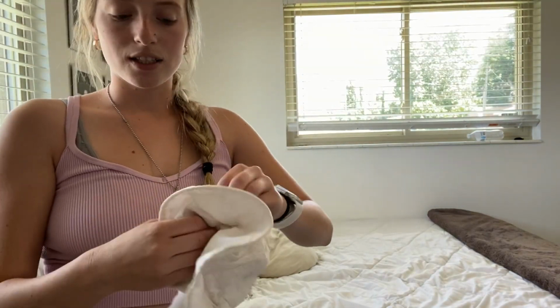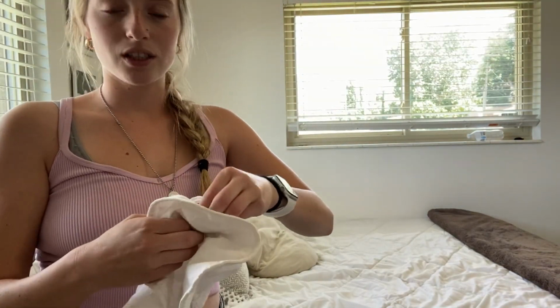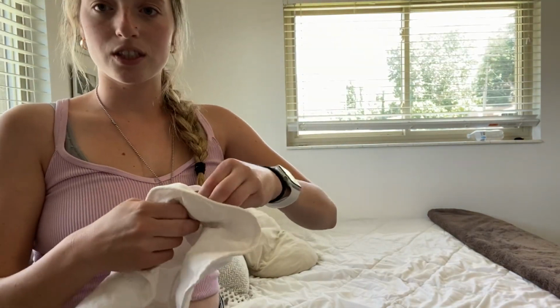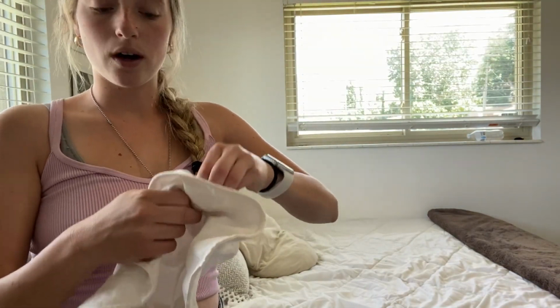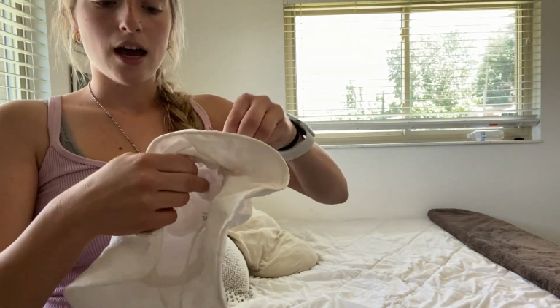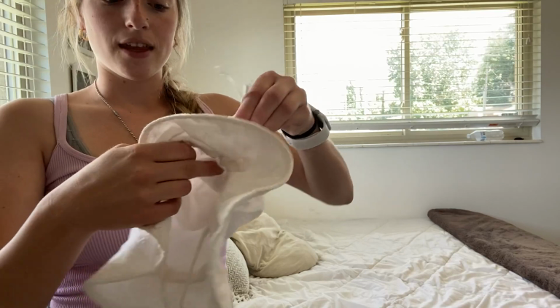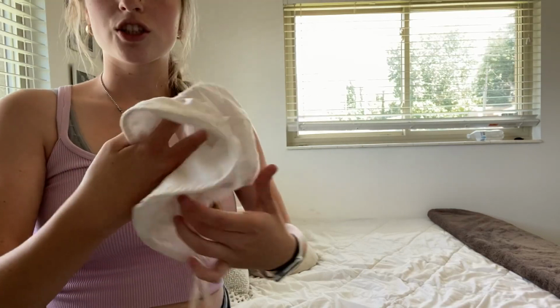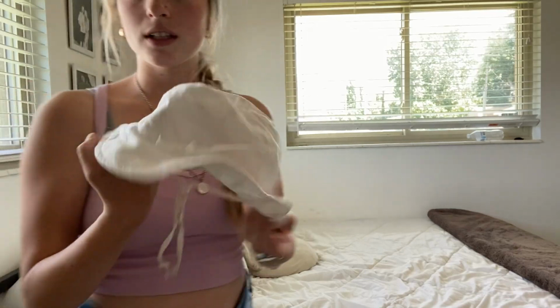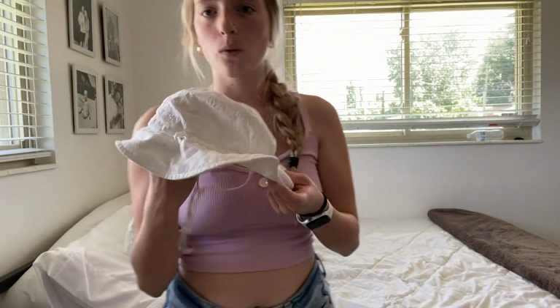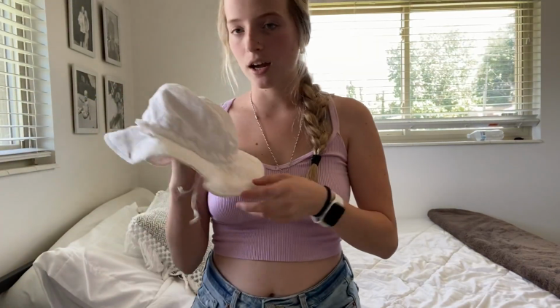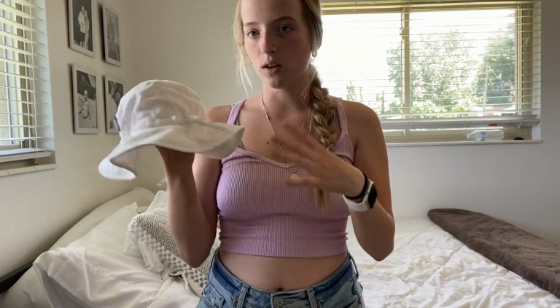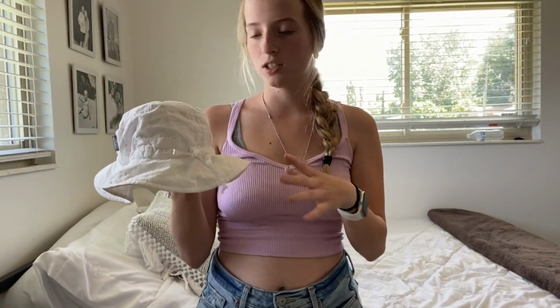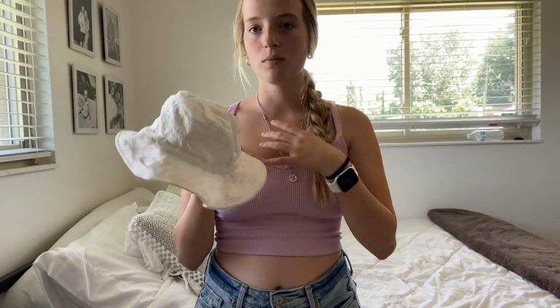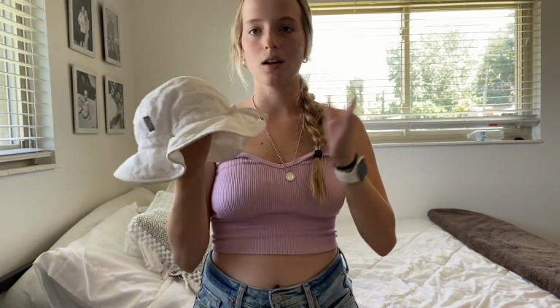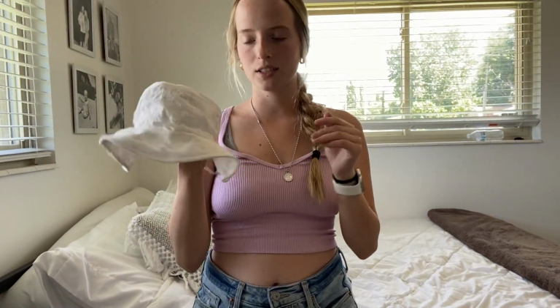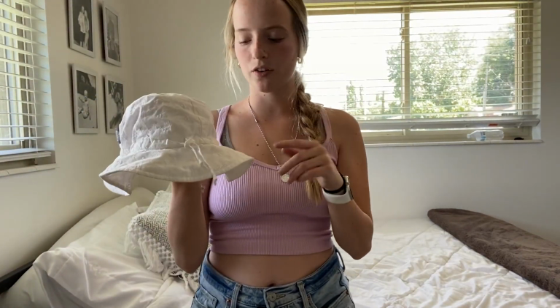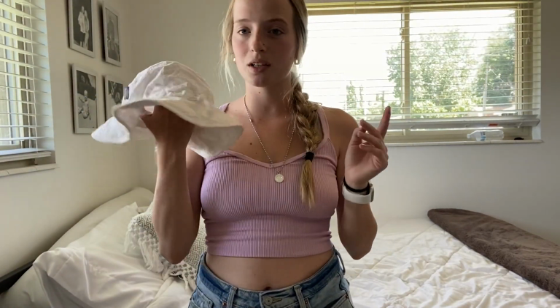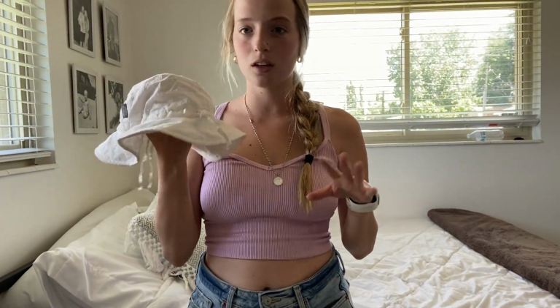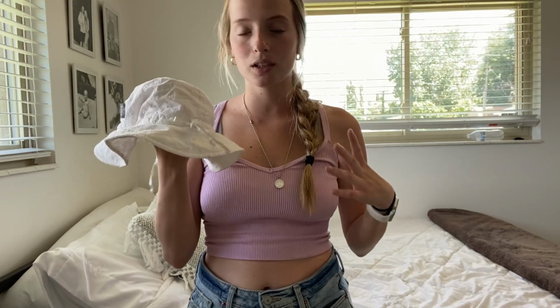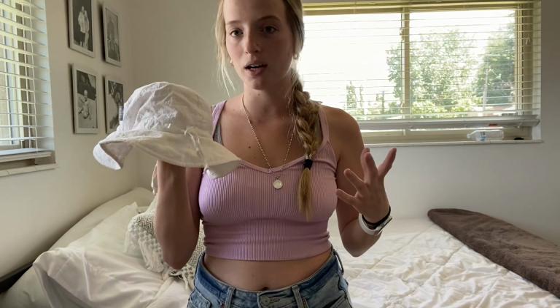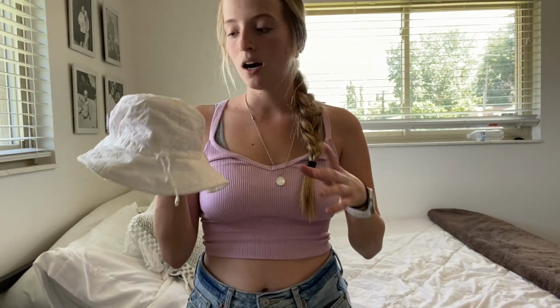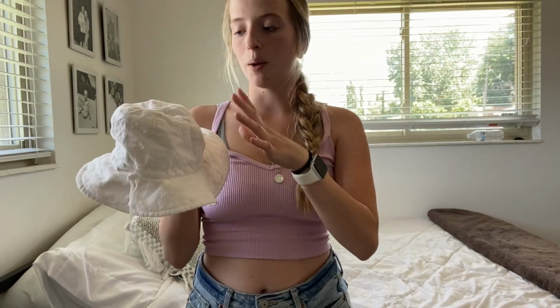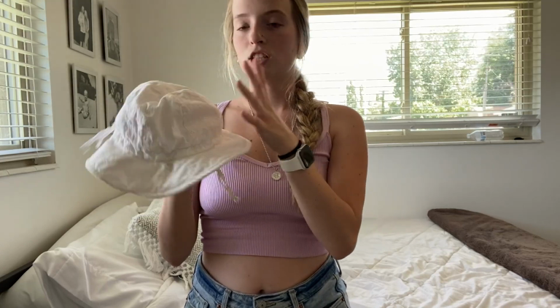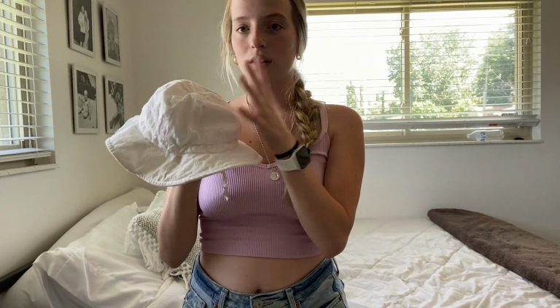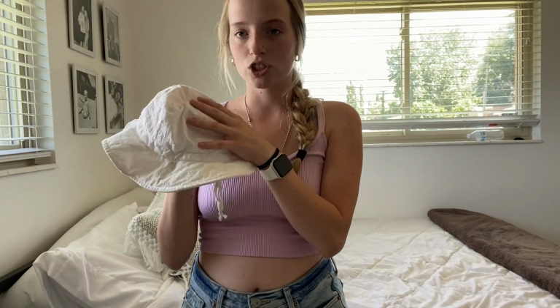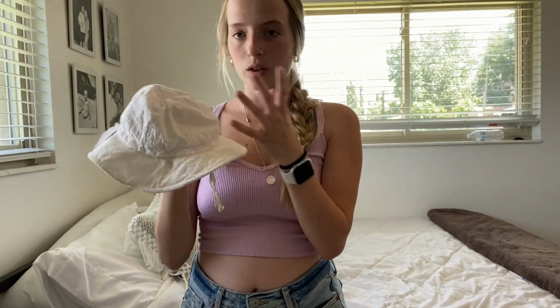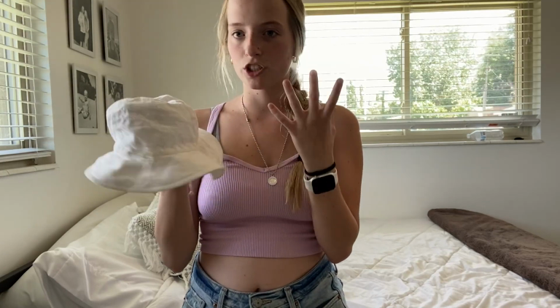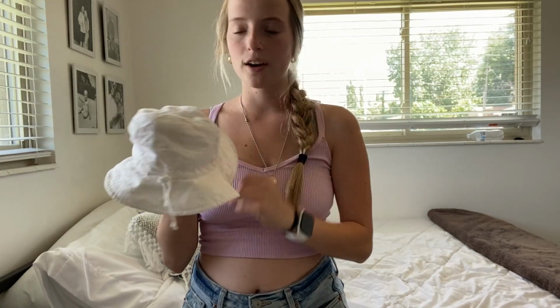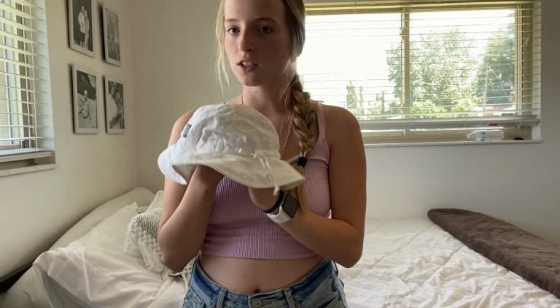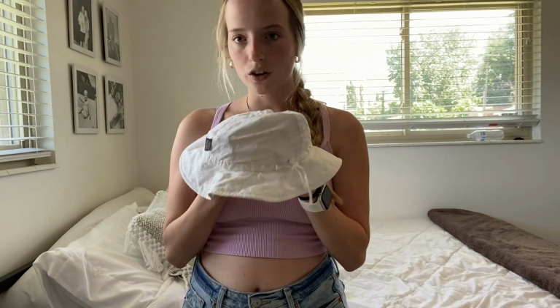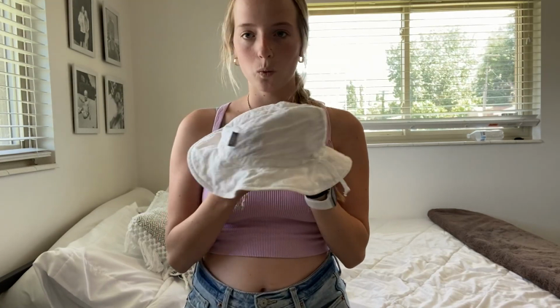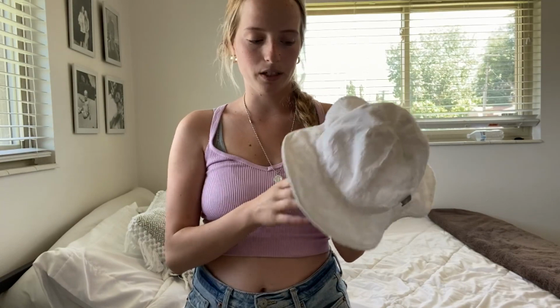It seriously fits so well and it's so easy to wash. I have washed this a hundred times already because my toddler plays in the mud. All I do is just throw it in the washer and dryer and it has not shrunk one bit.